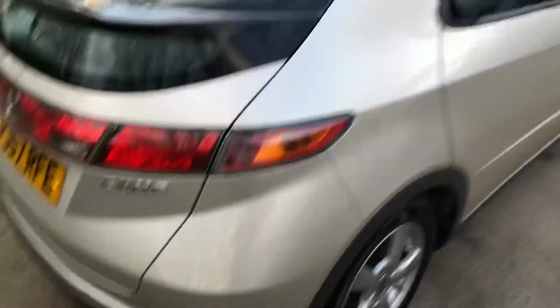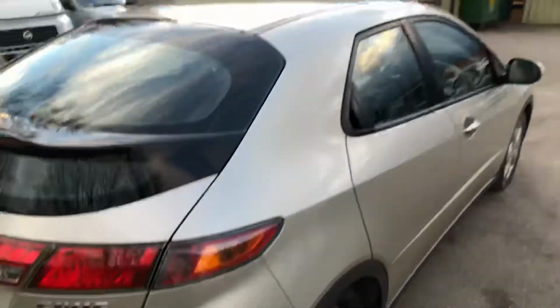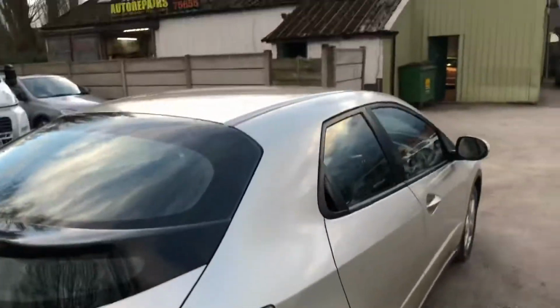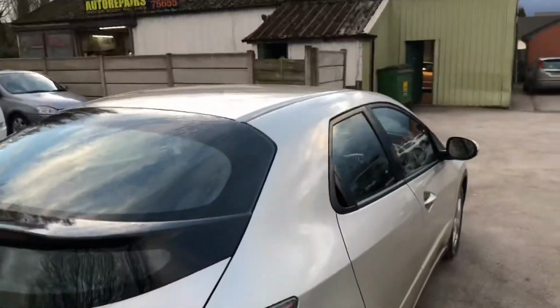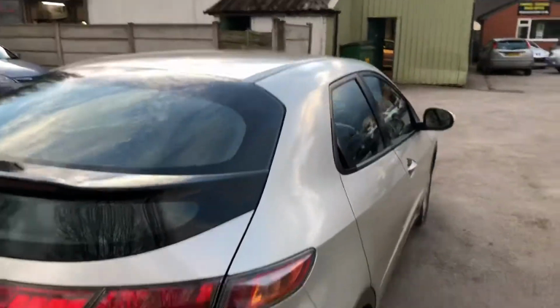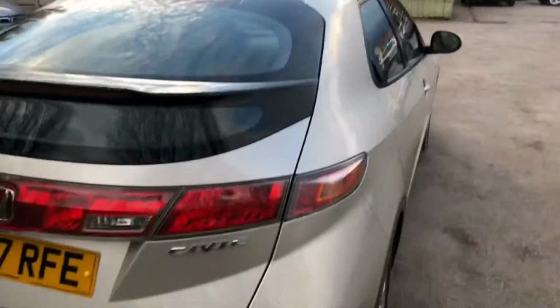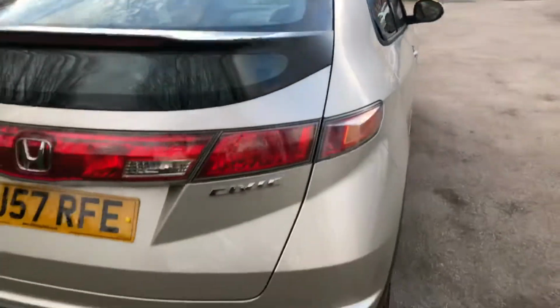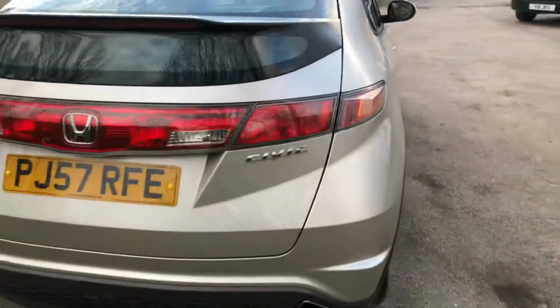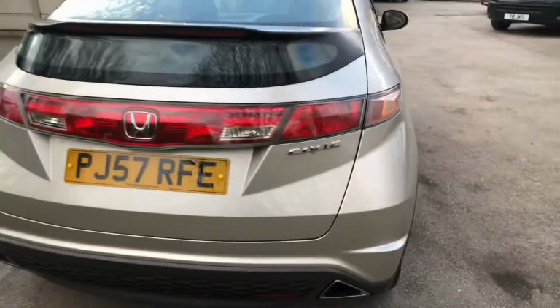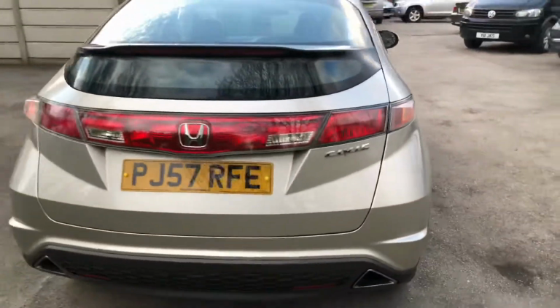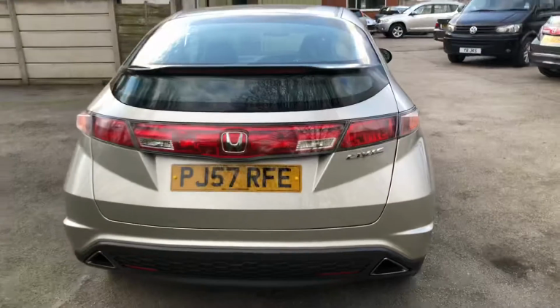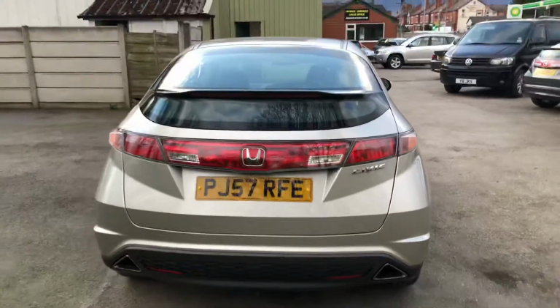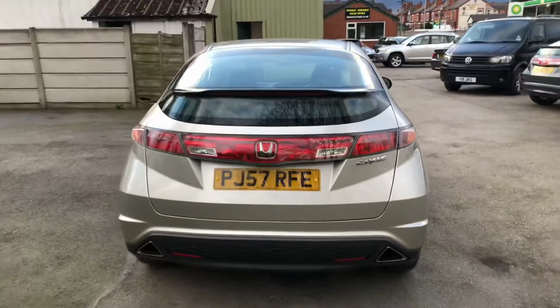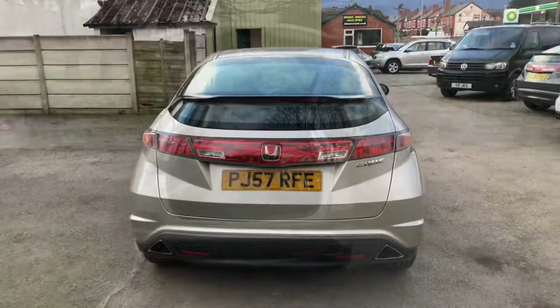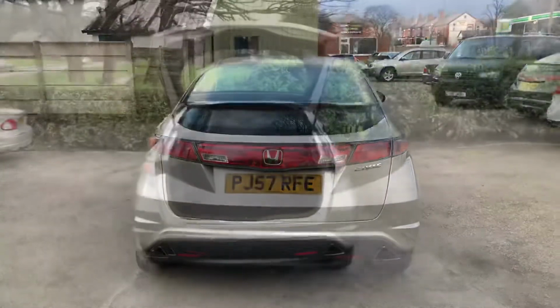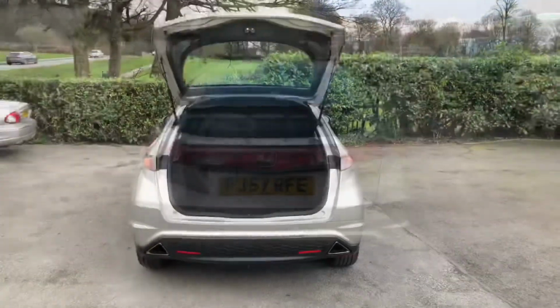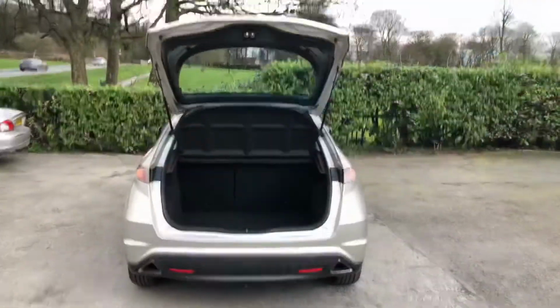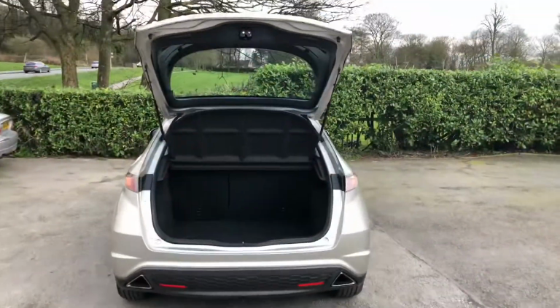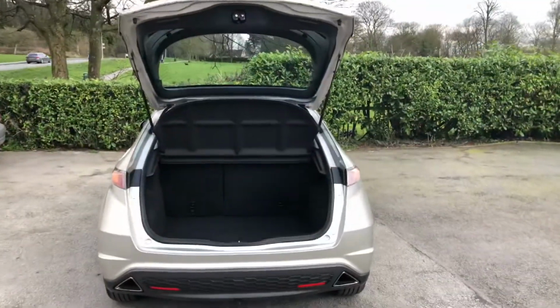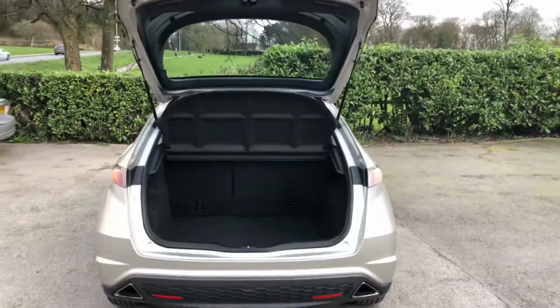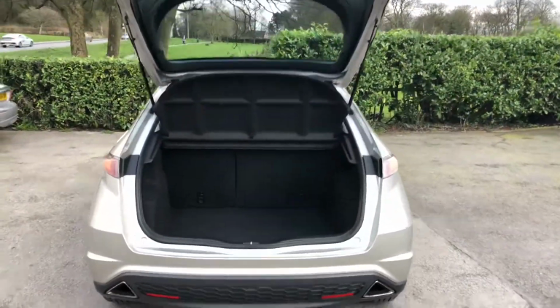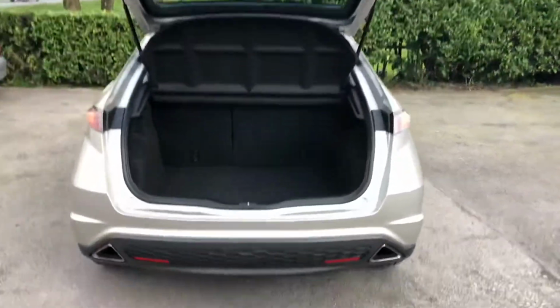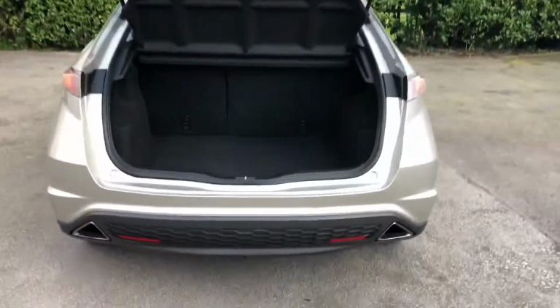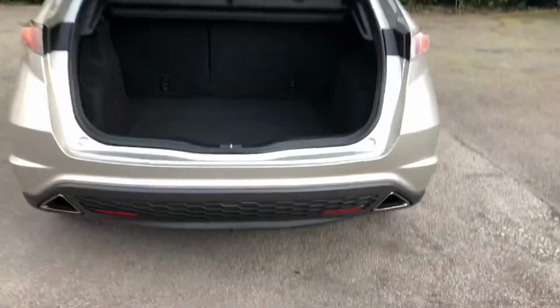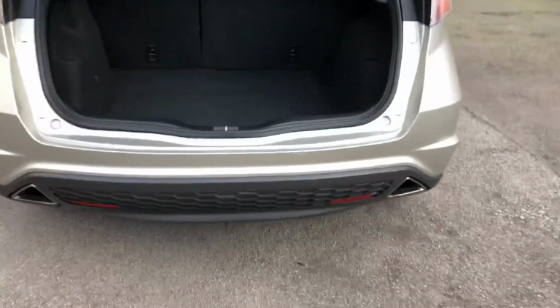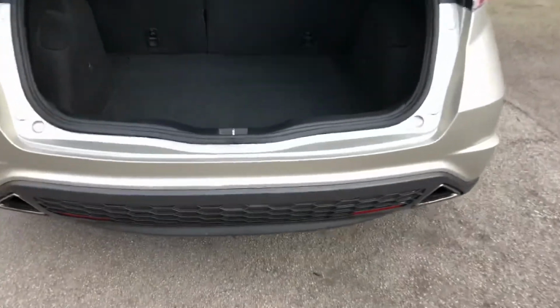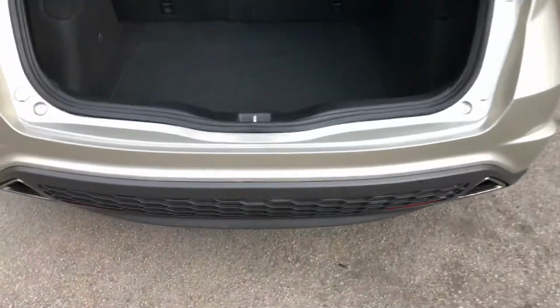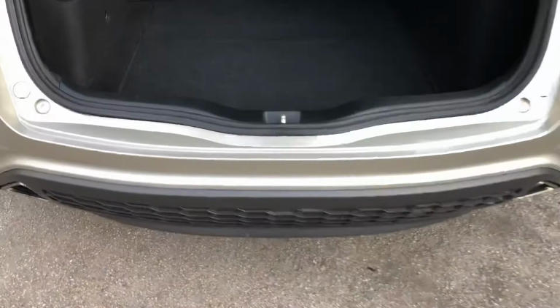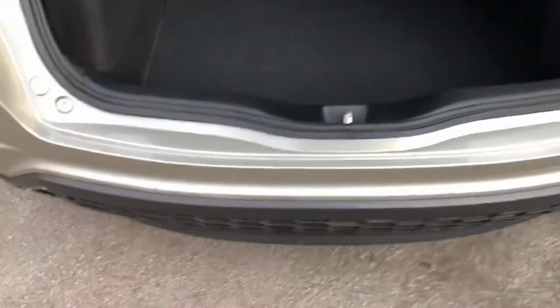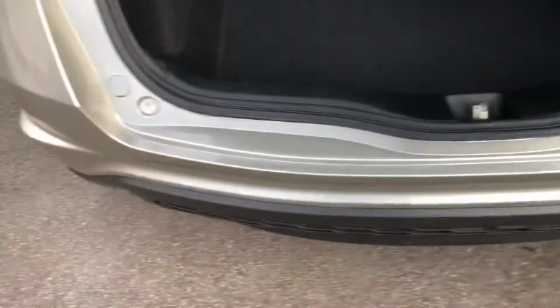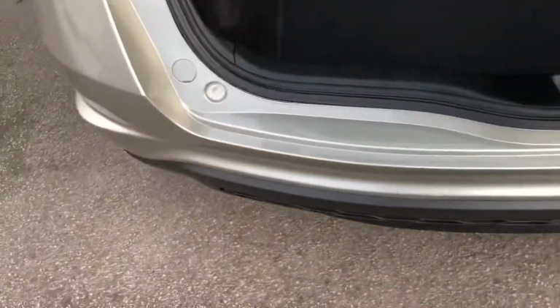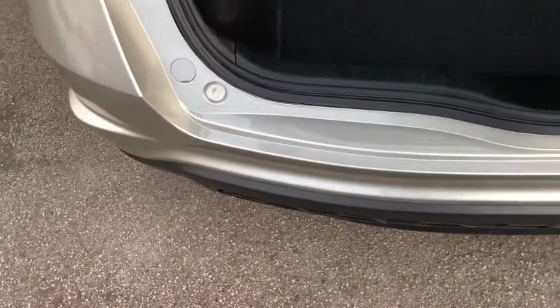HPI checked and cleared means there's no finance, never been written off or stolen. To the back of the vehicle, we can see on the rear bumper there's no marks, scrapes, or scratches from loading.